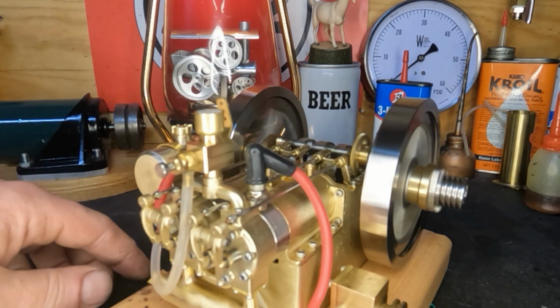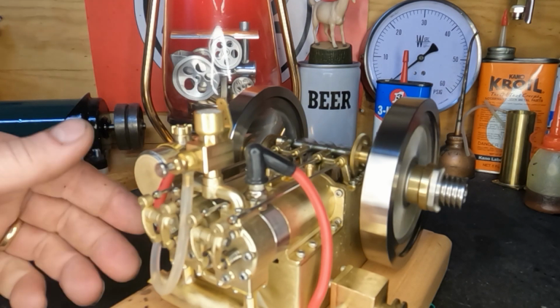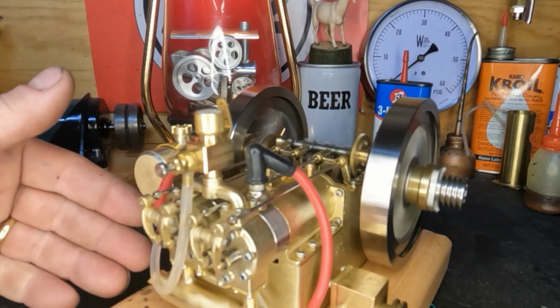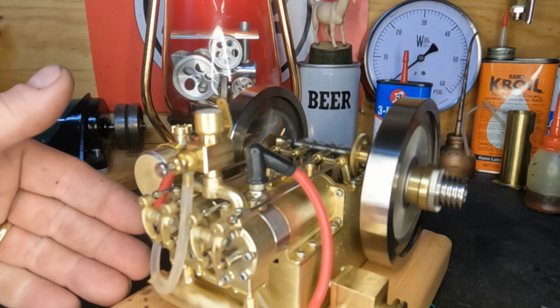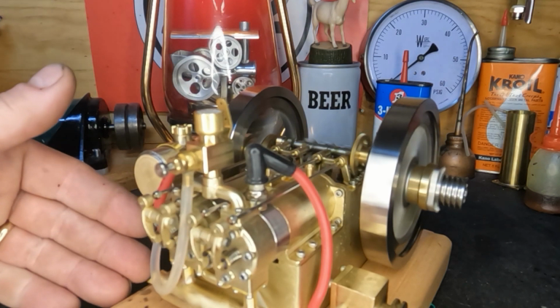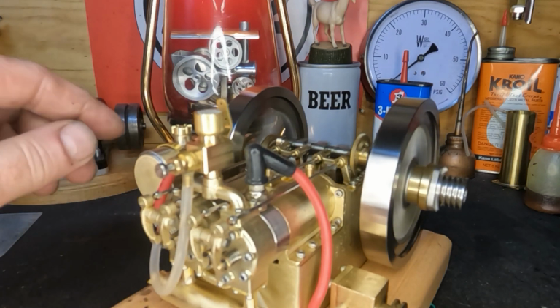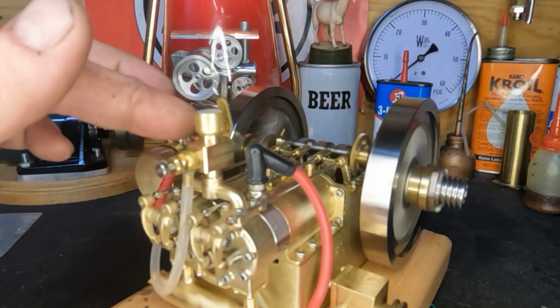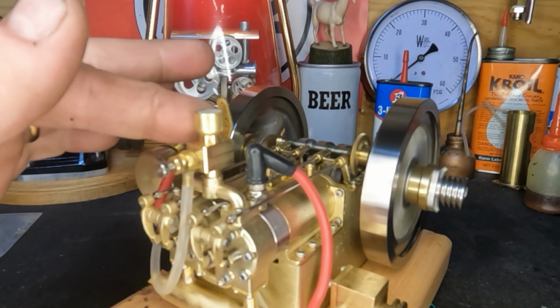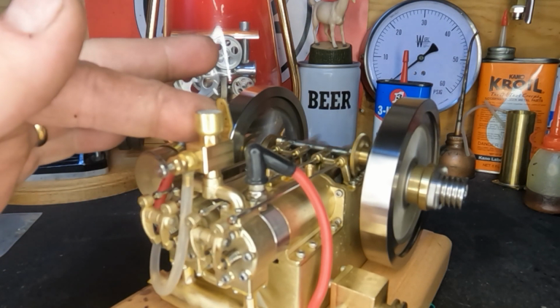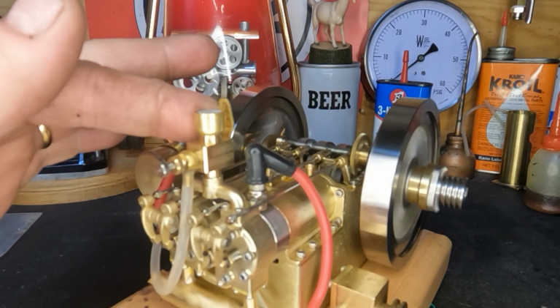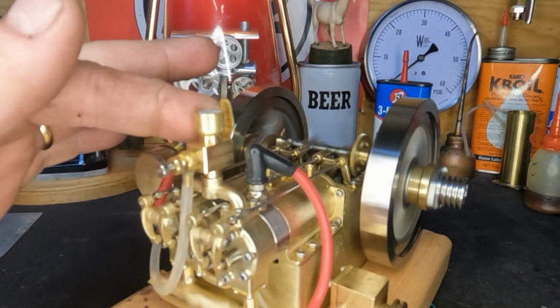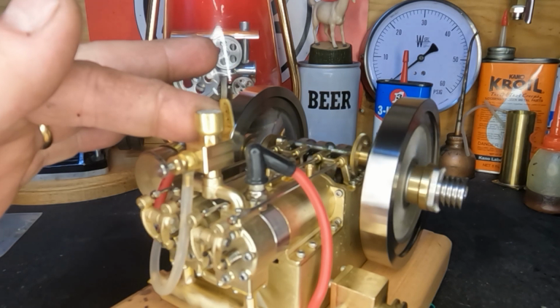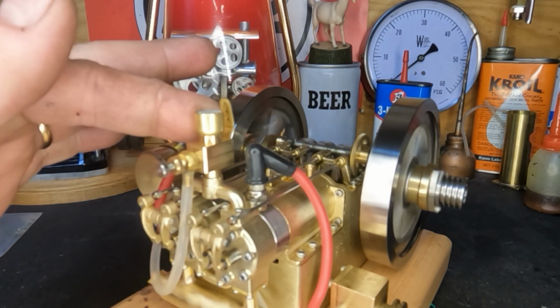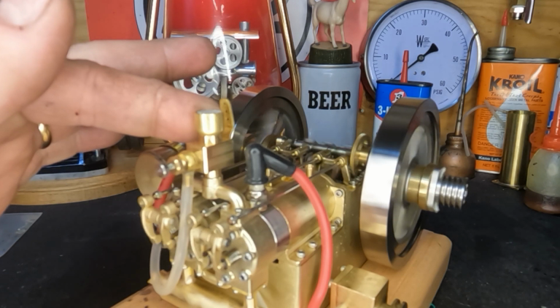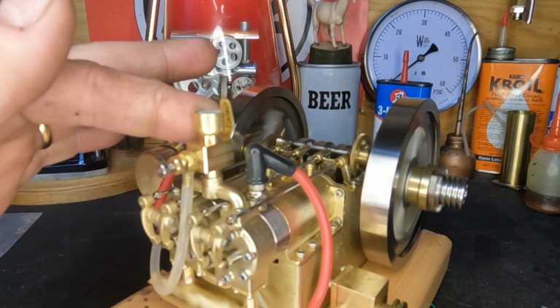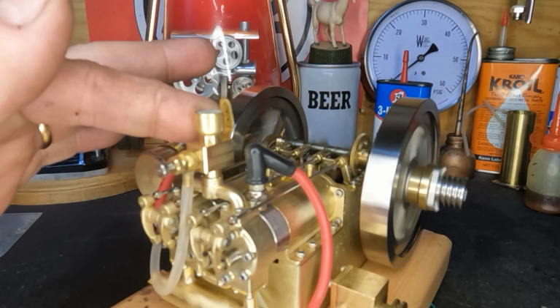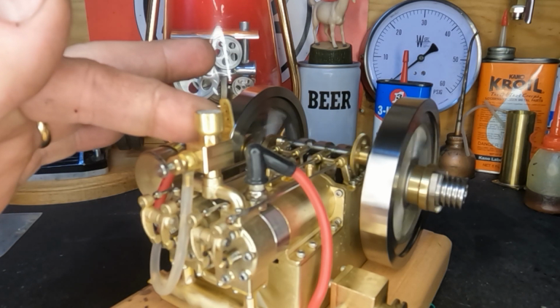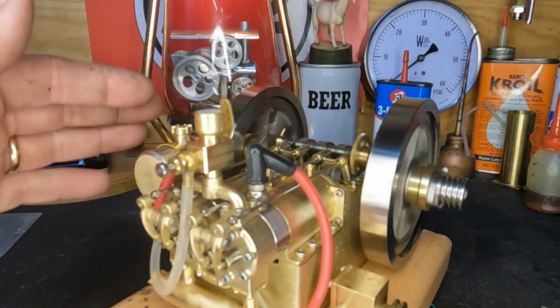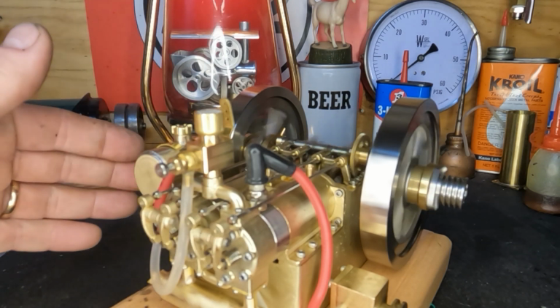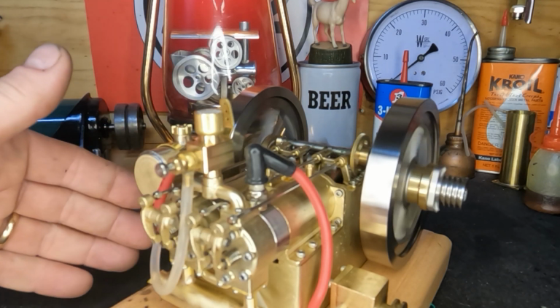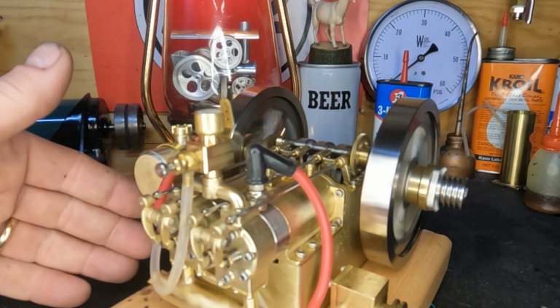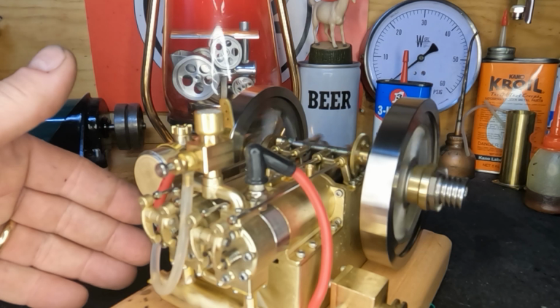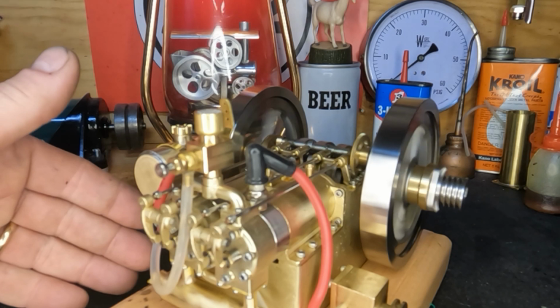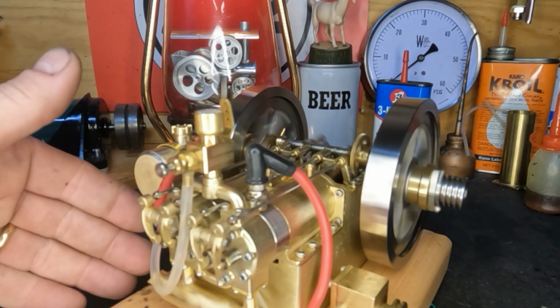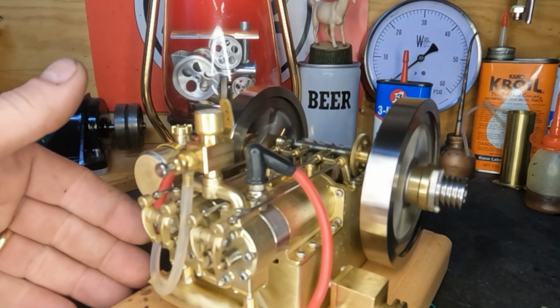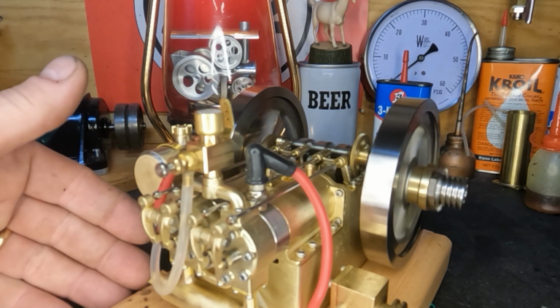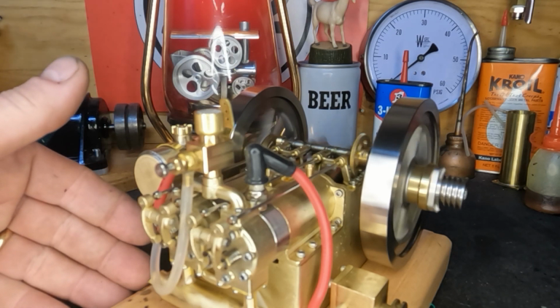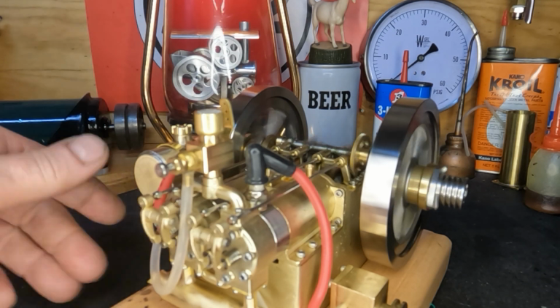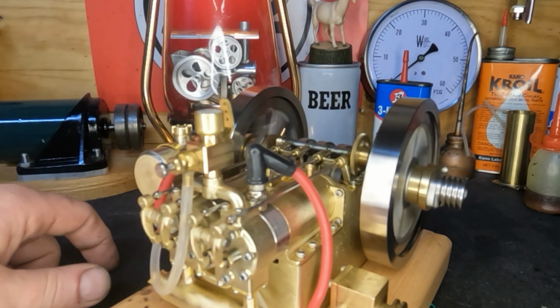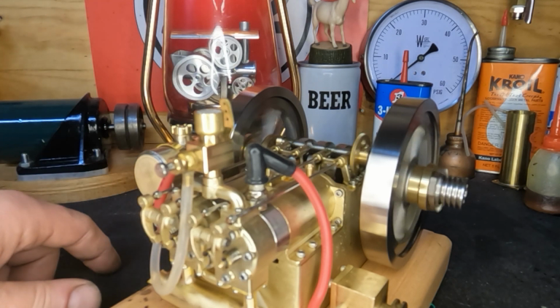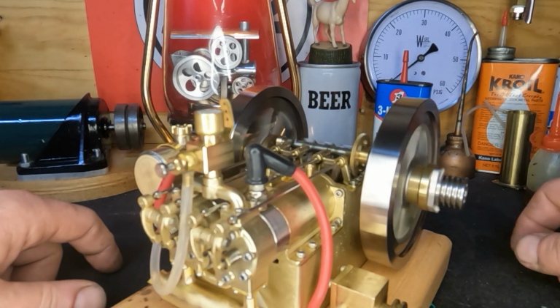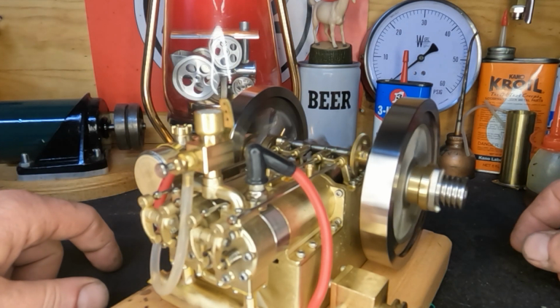I'm cleaning the plug and I'll take my shot again. Maybe we just have crud on the plug, guys.